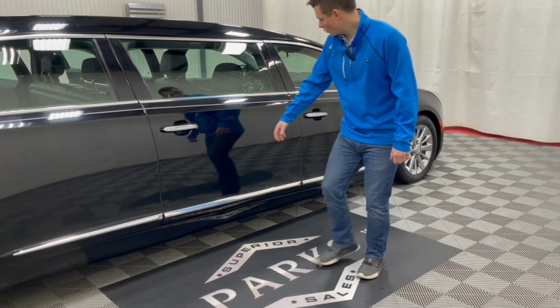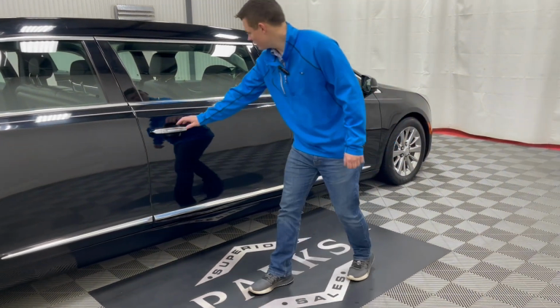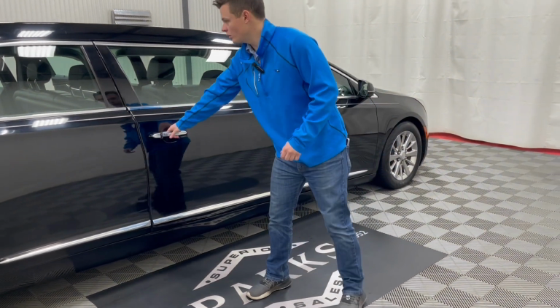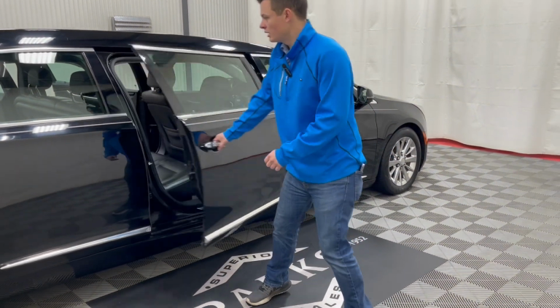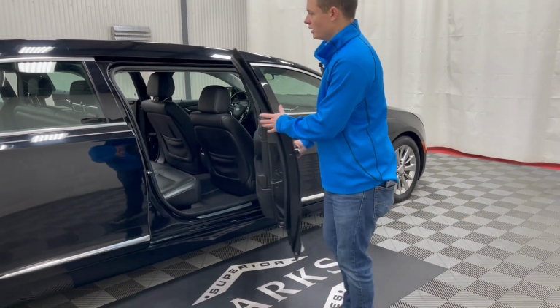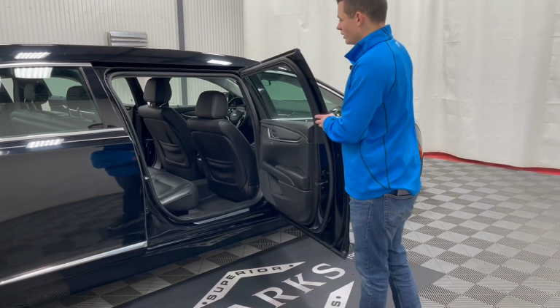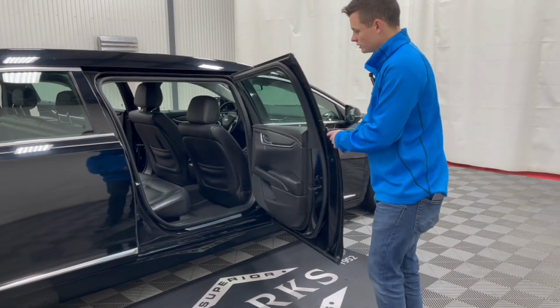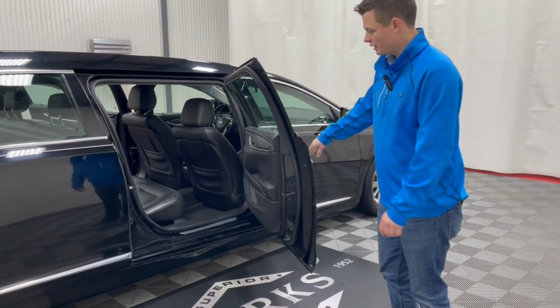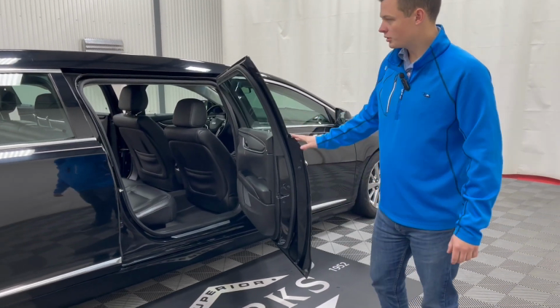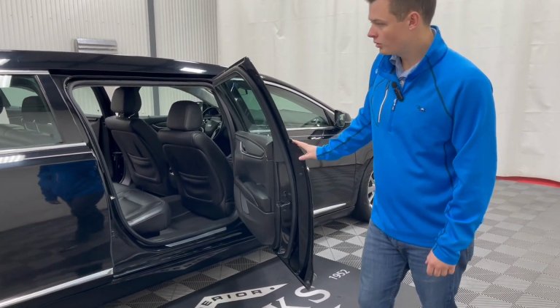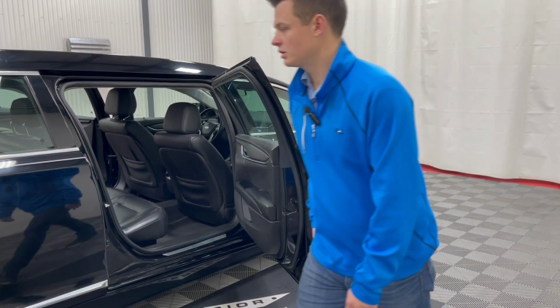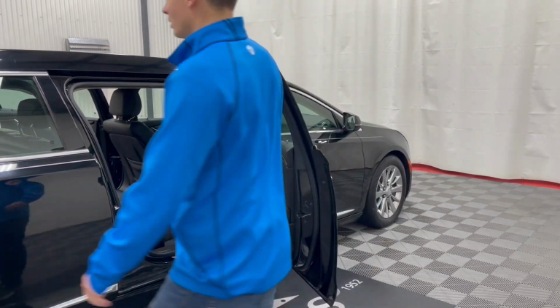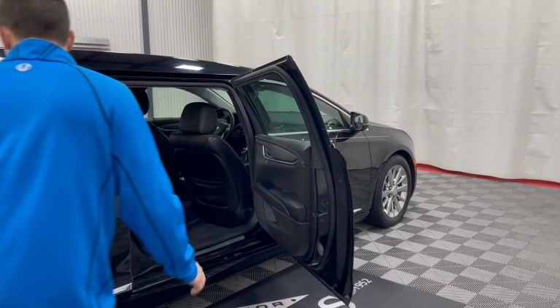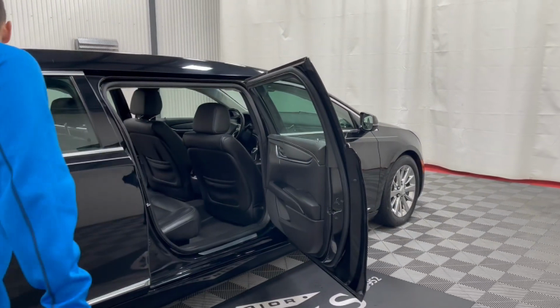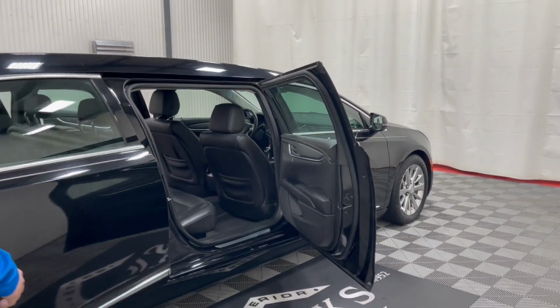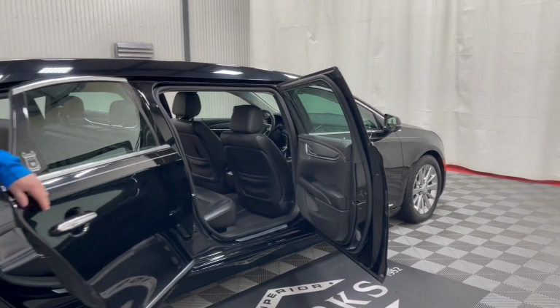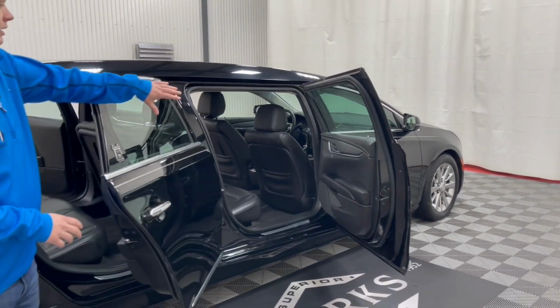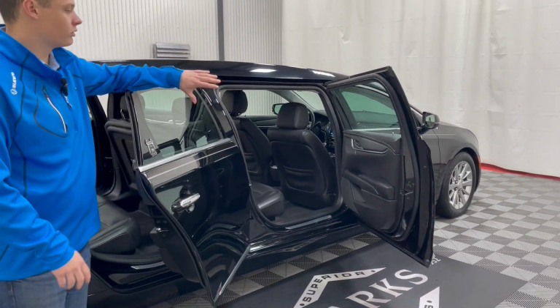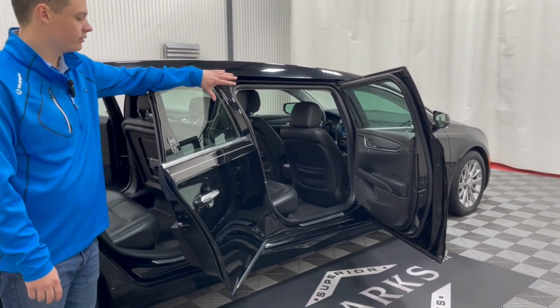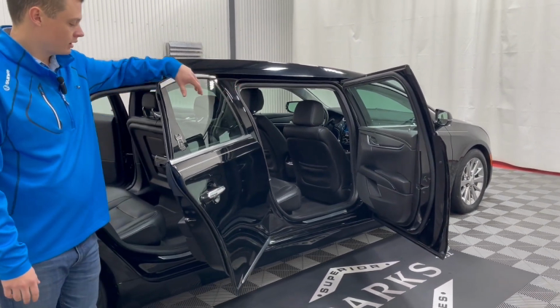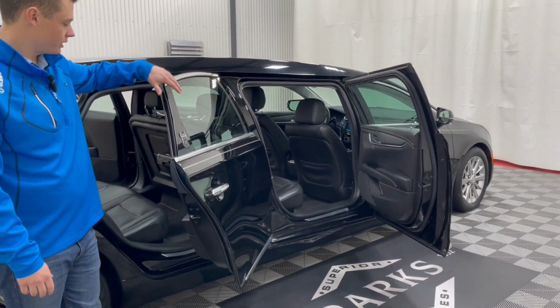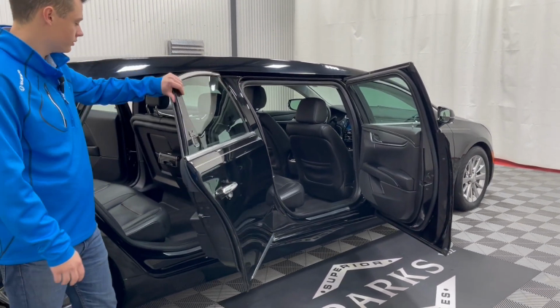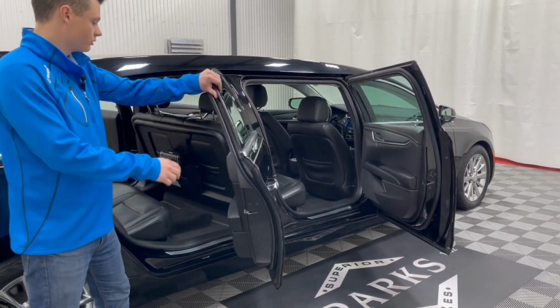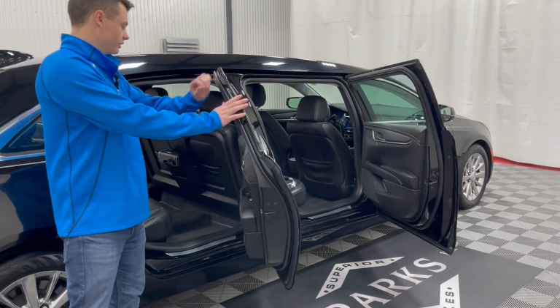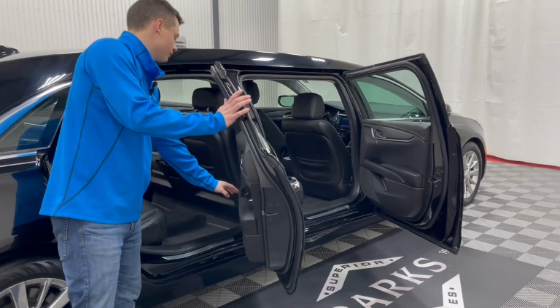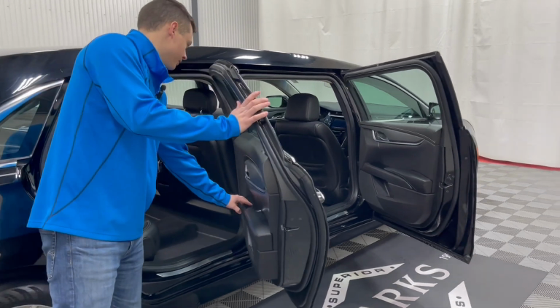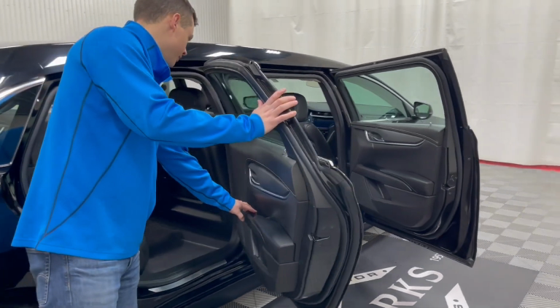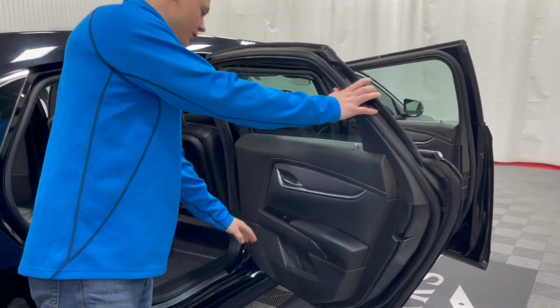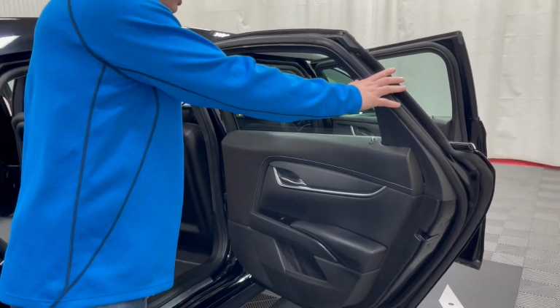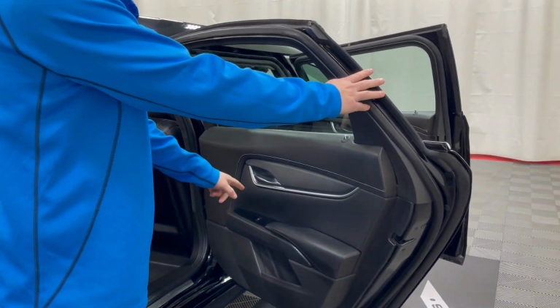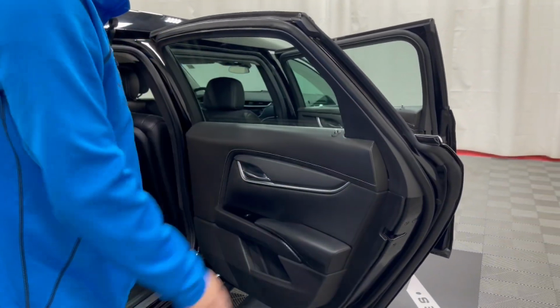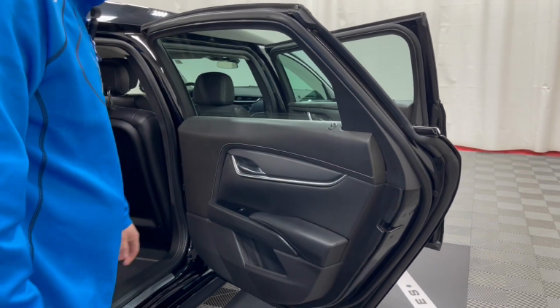One thing to note: the windows on the number two doors do not roll down. The rear windows do roll down — they do have a little button here to be able to roll down, and we'll kick that on in a second here.